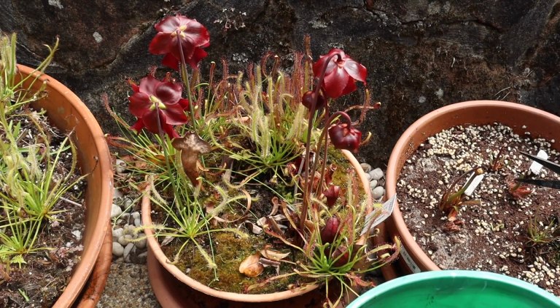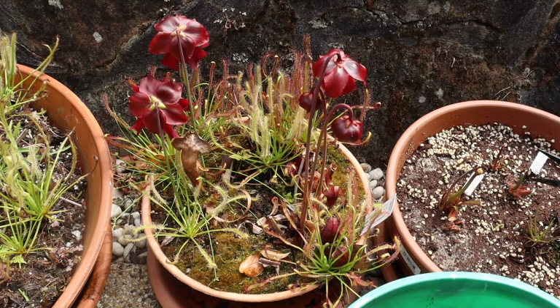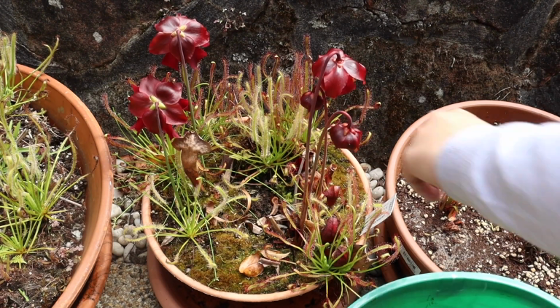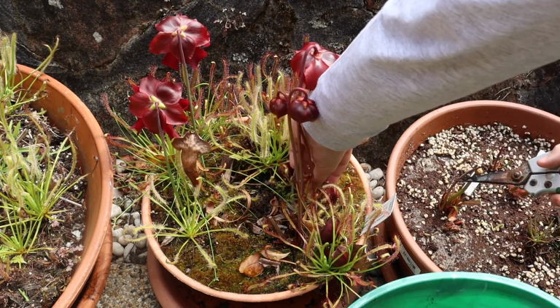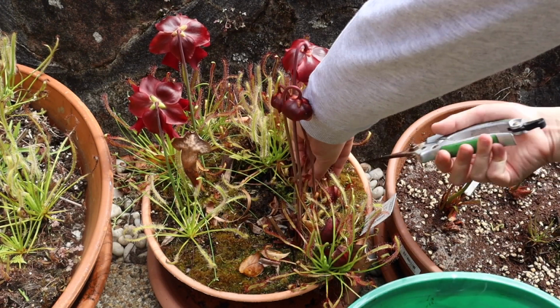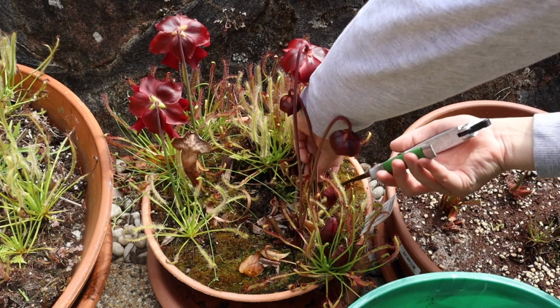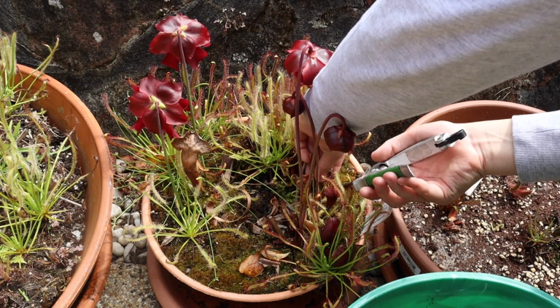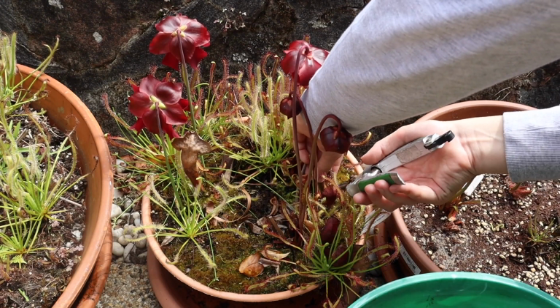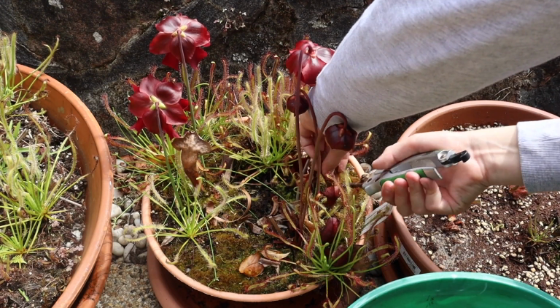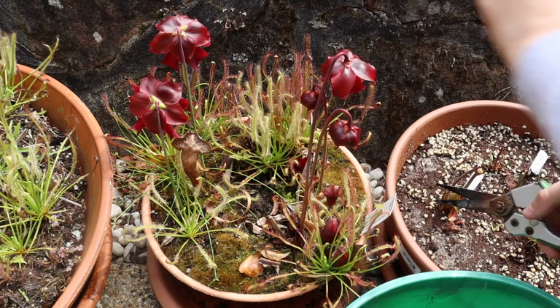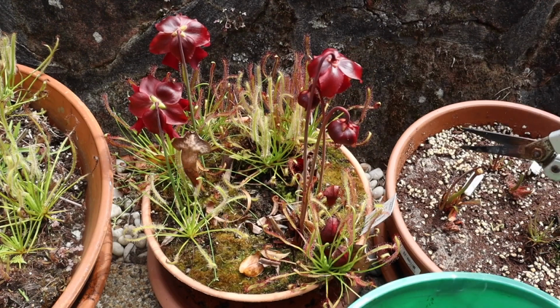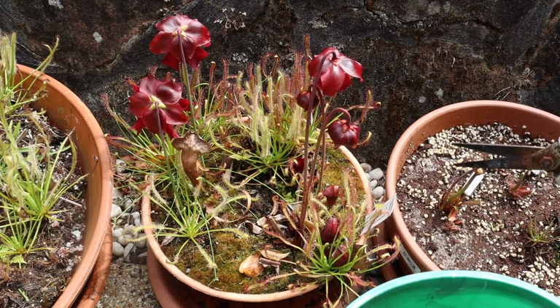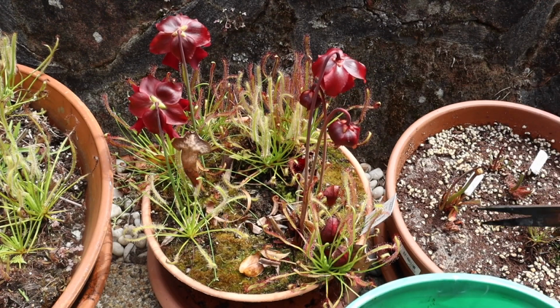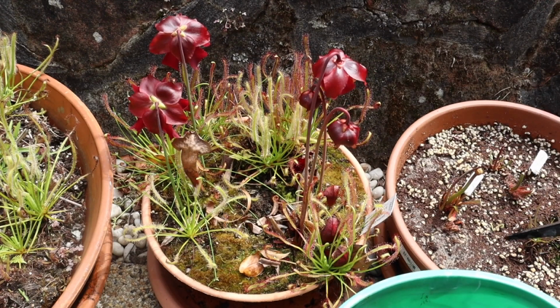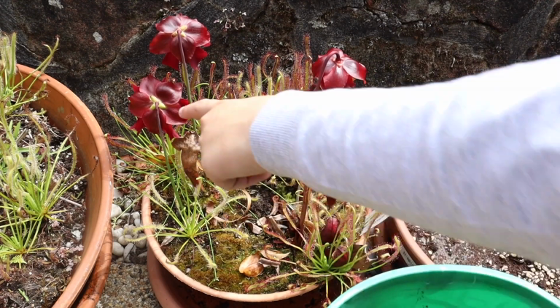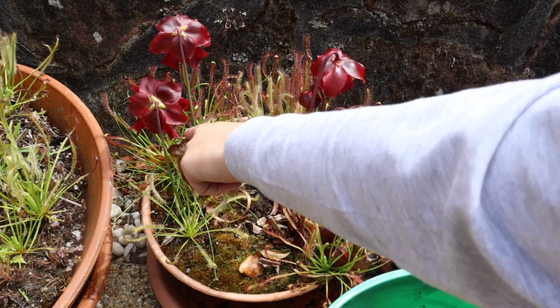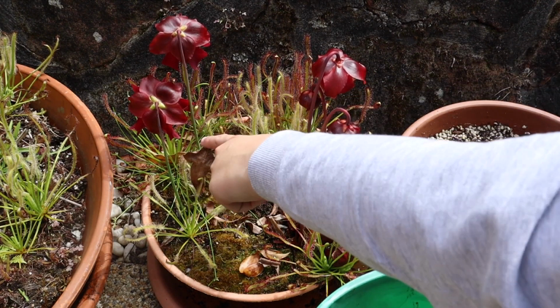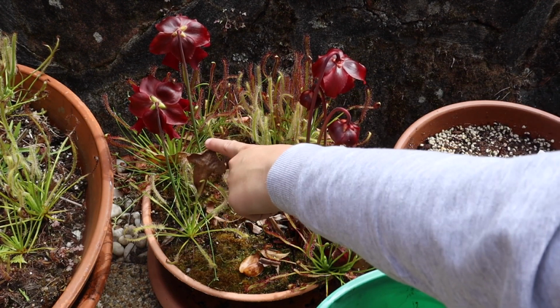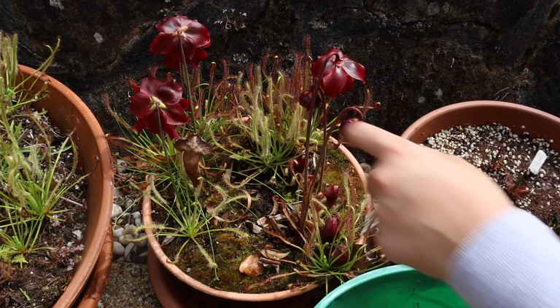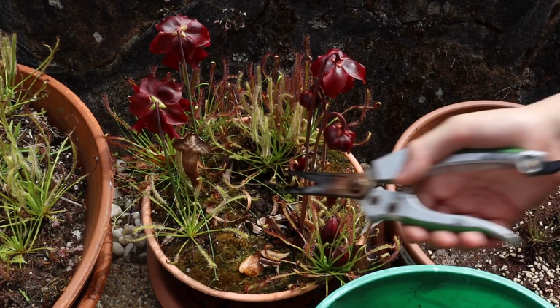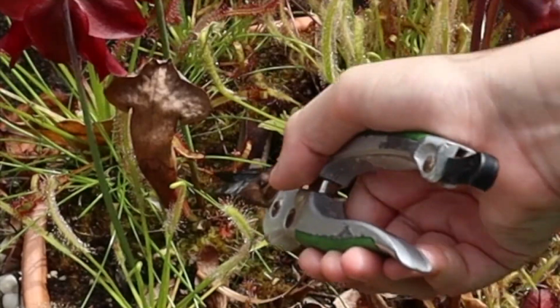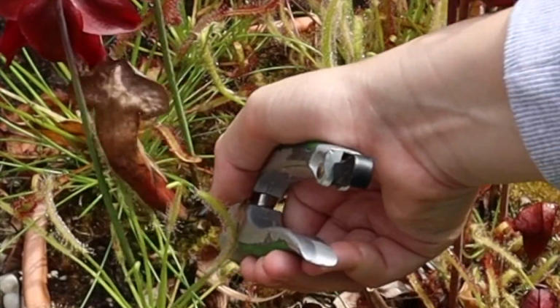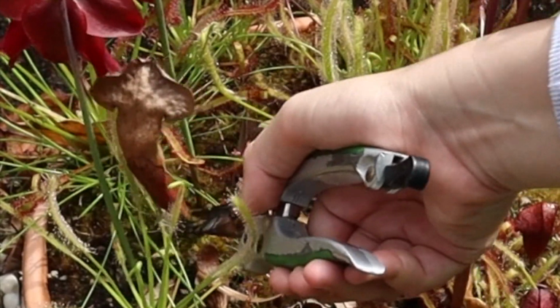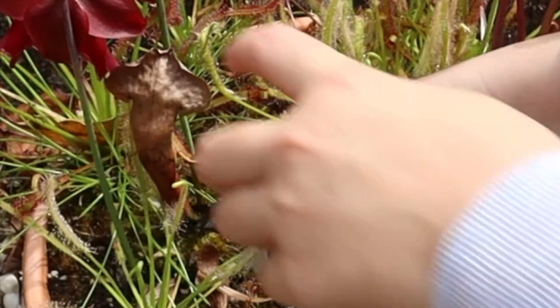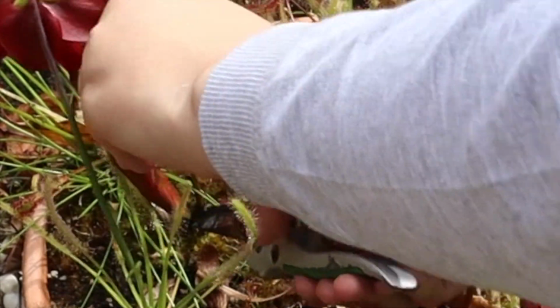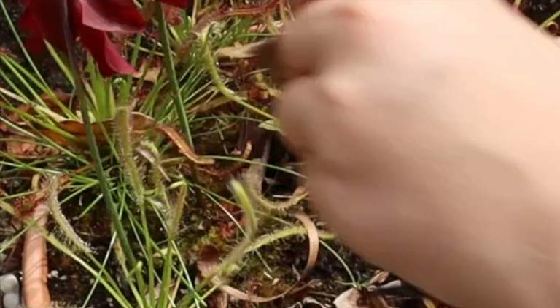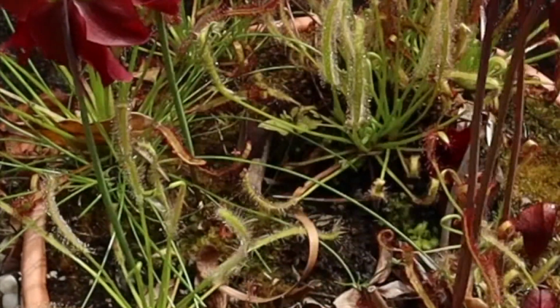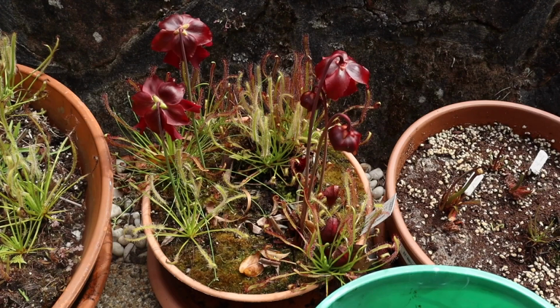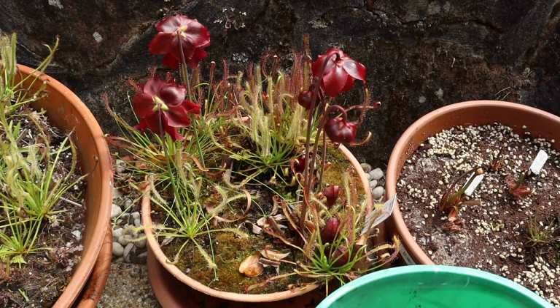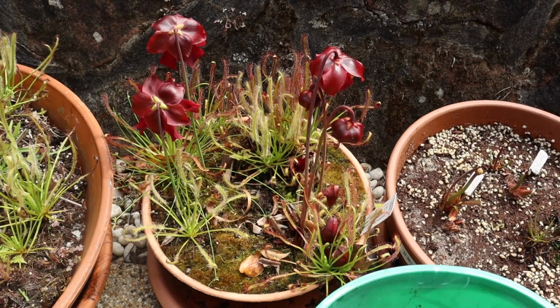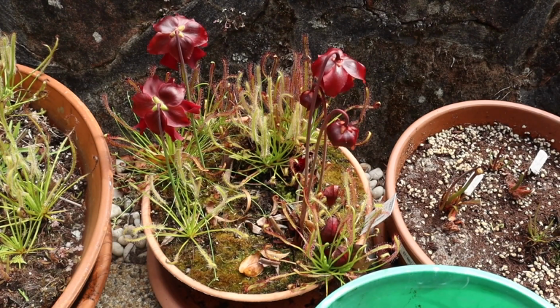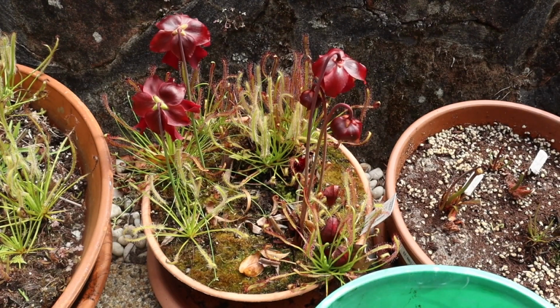There's a few more around the side, but generally that's all. Oh, I almost forgot - there's this one pitcher here. So I'm just going to get in there and cut that off. So that's the last bog done.